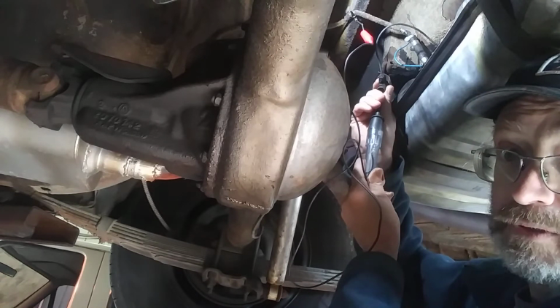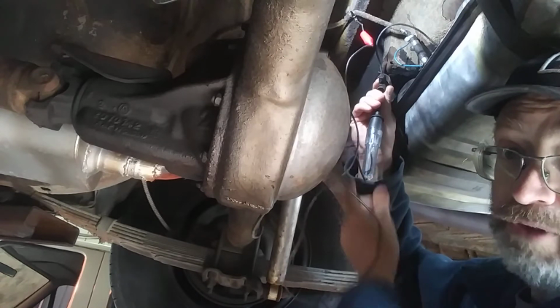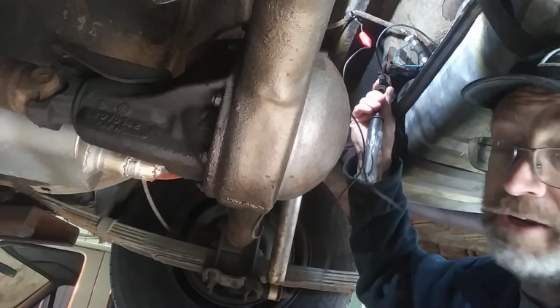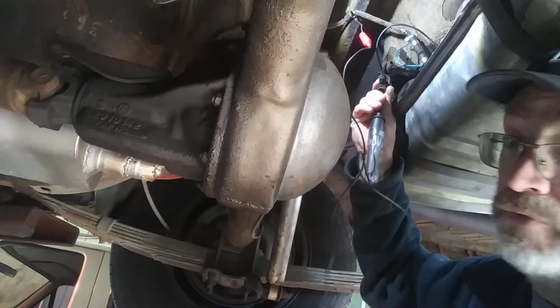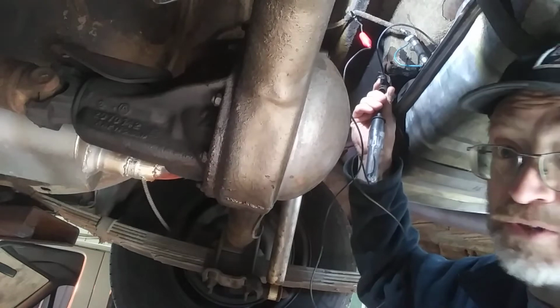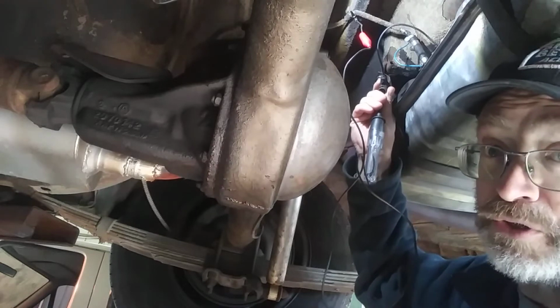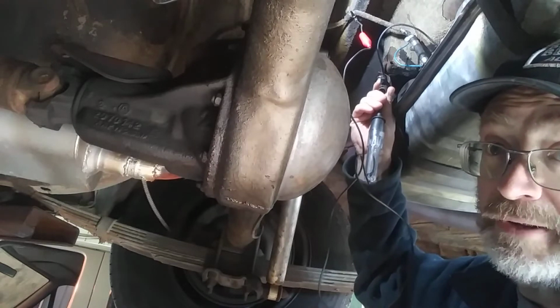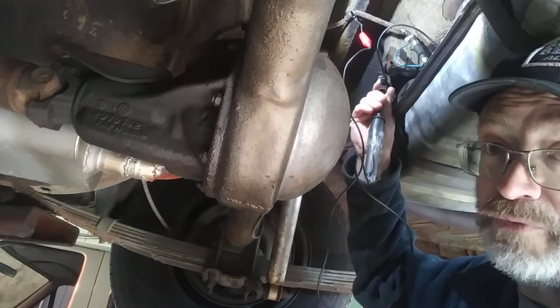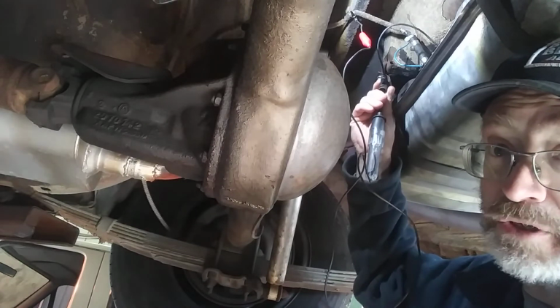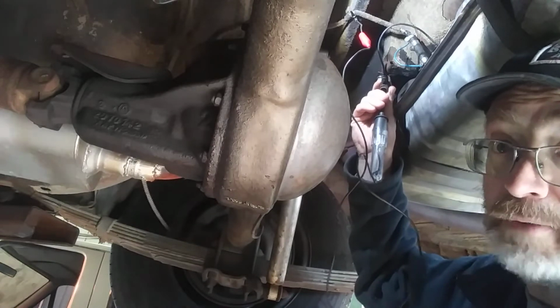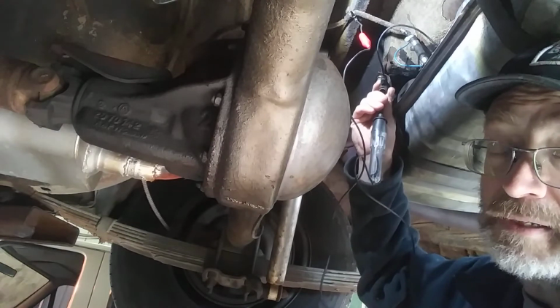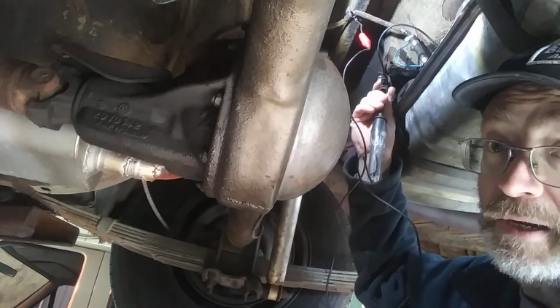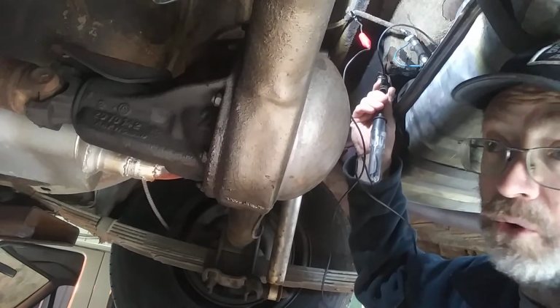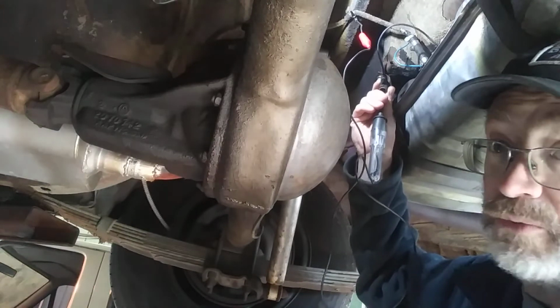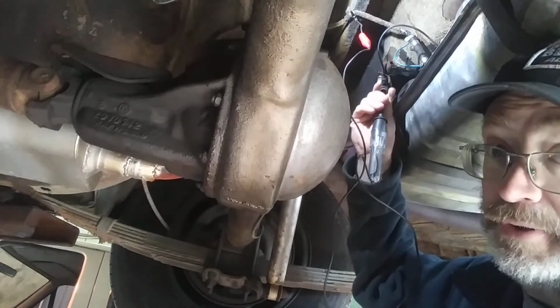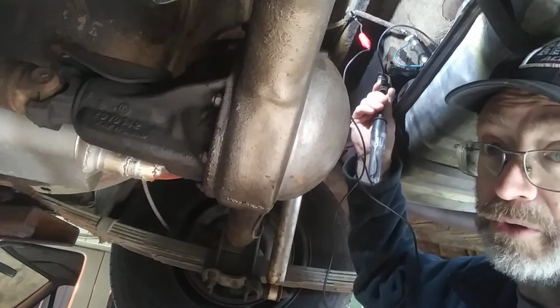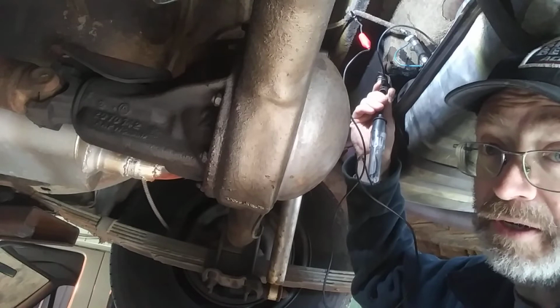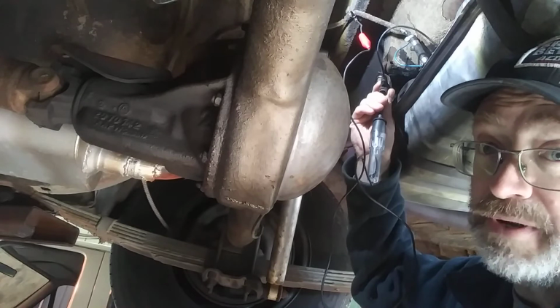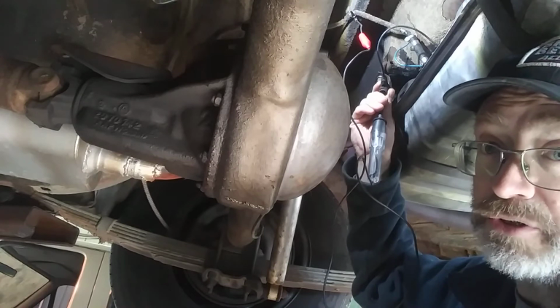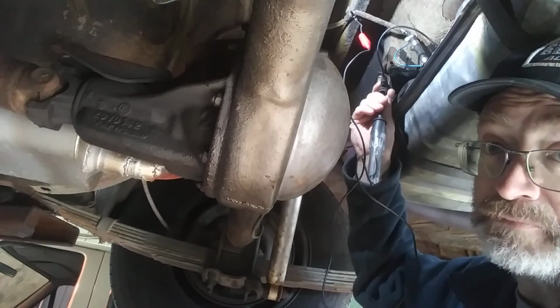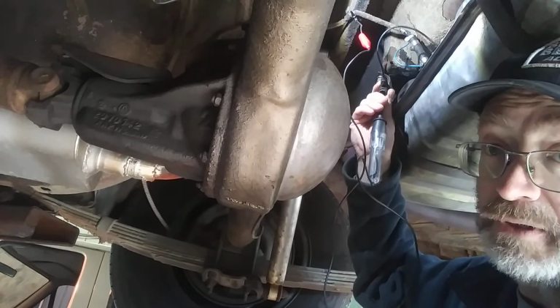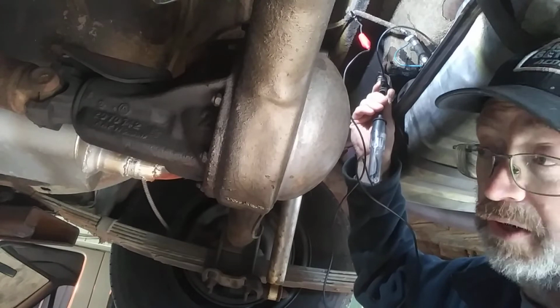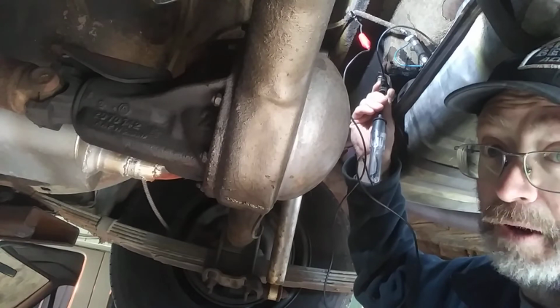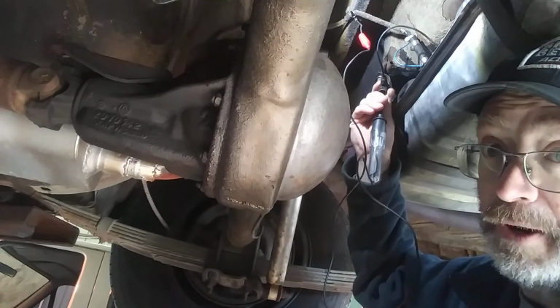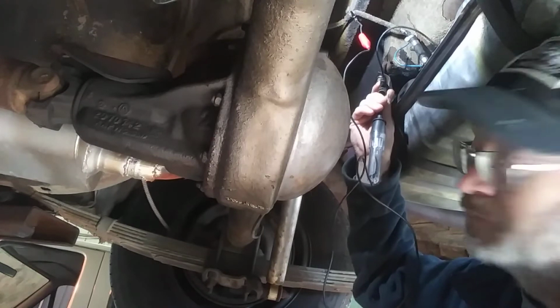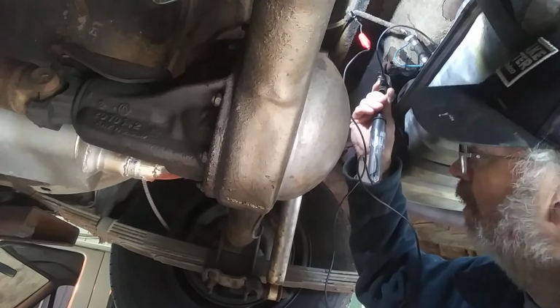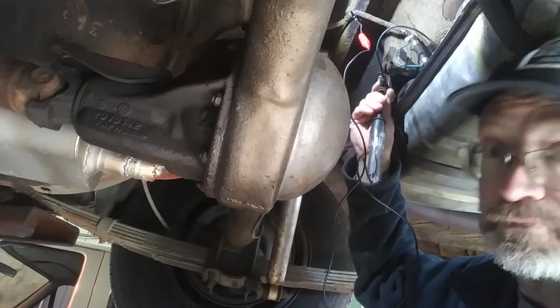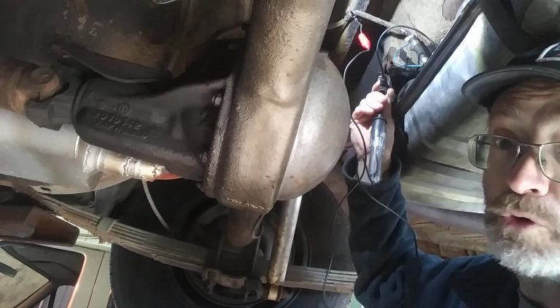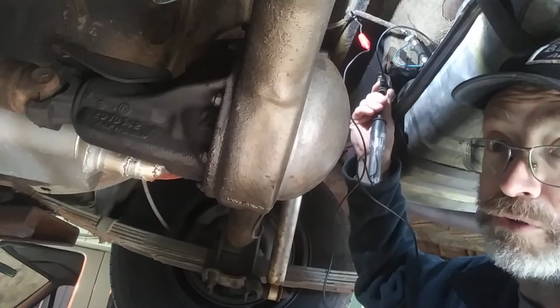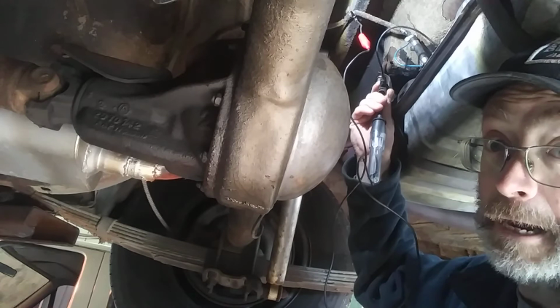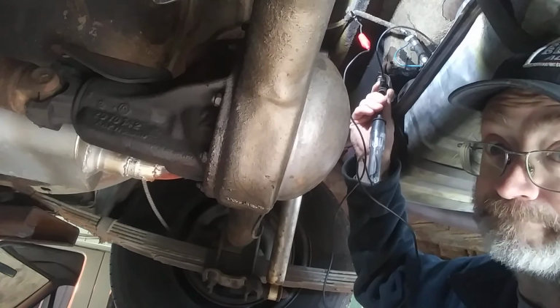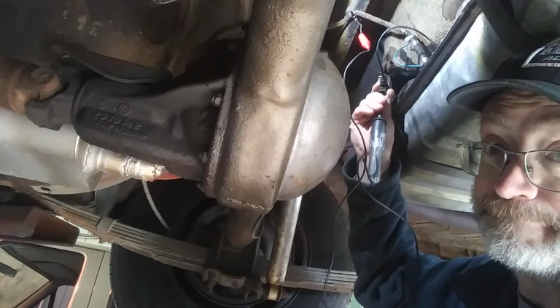So that actually confirms my suspicion that the voltage limiter, or some wiring going in and out of the dash, is the problem. We're going into the dash.